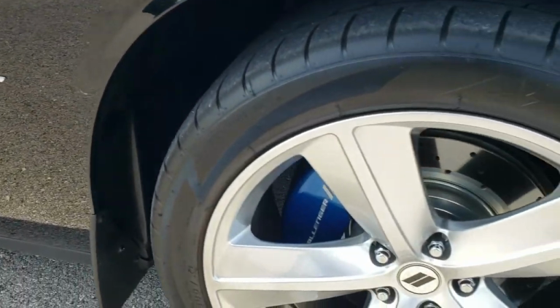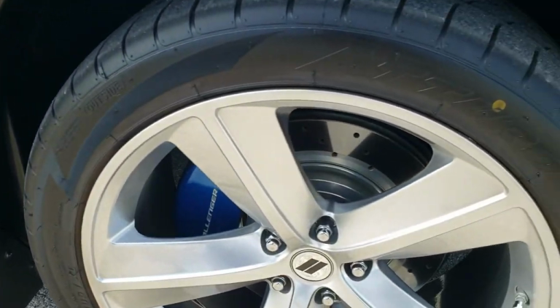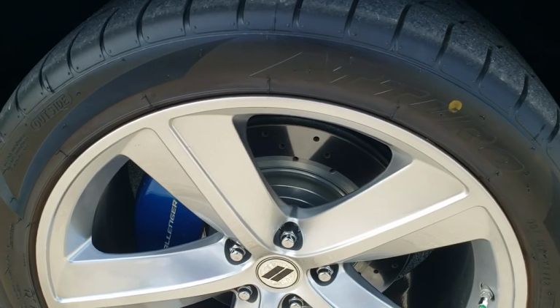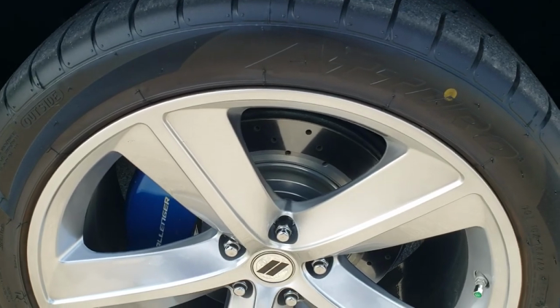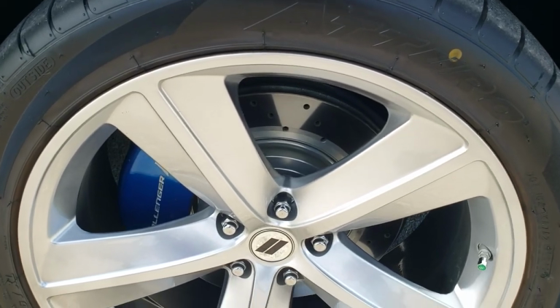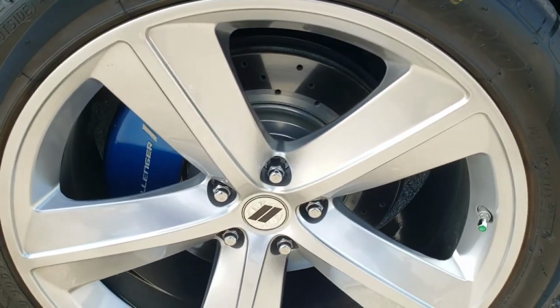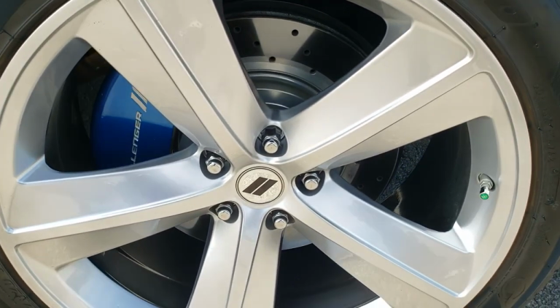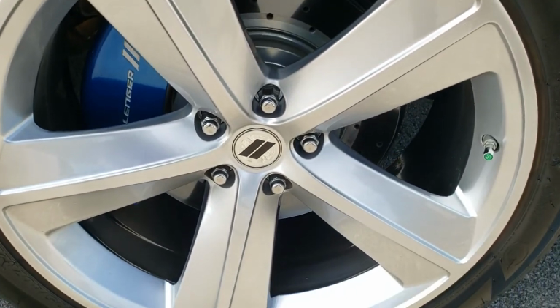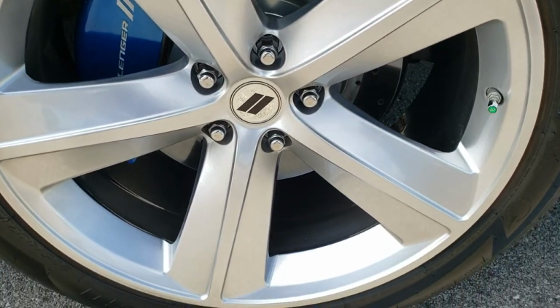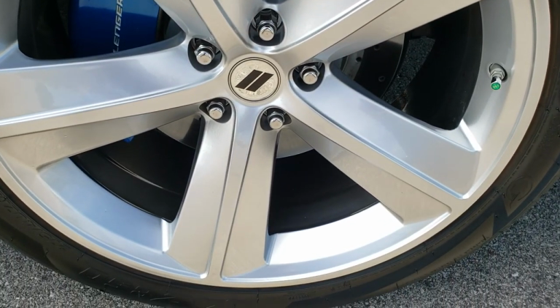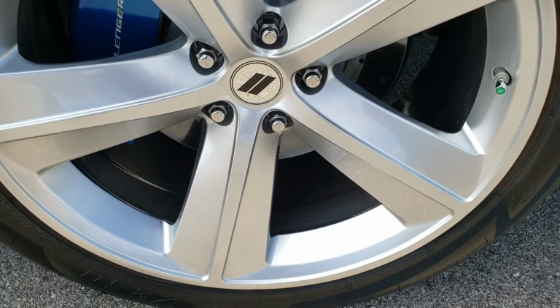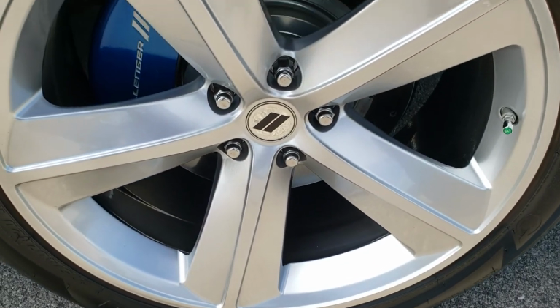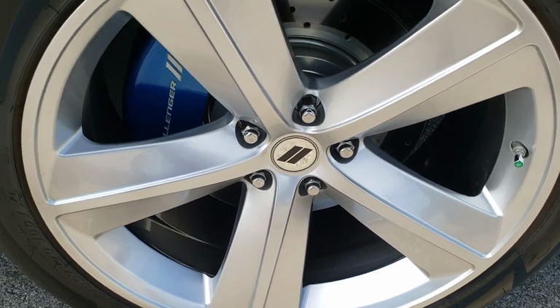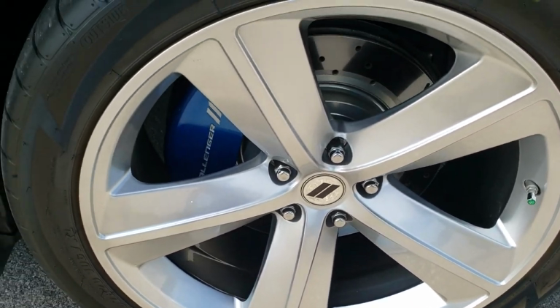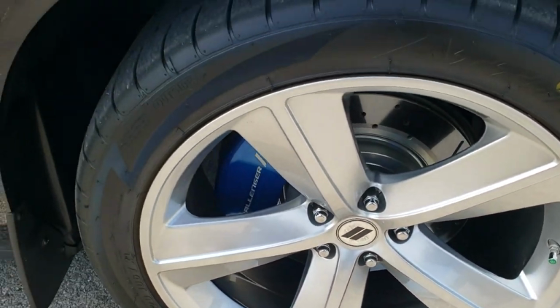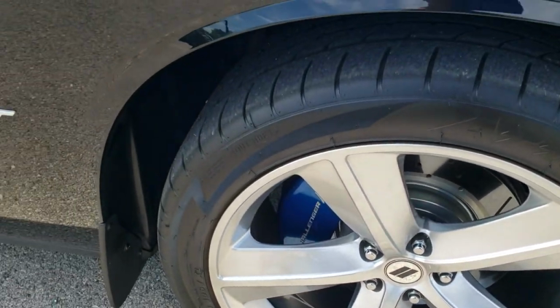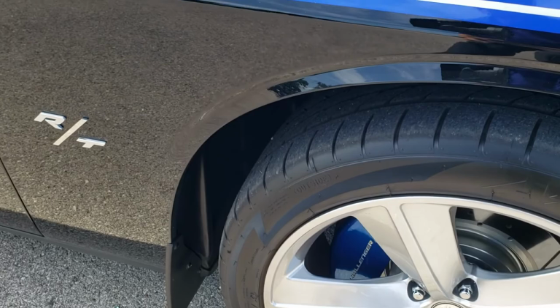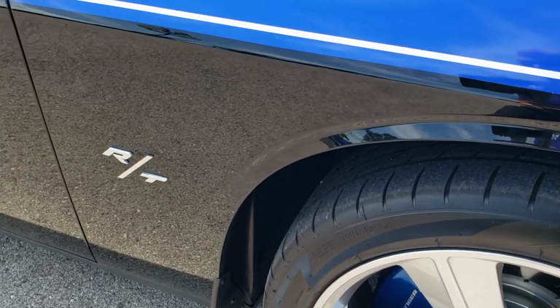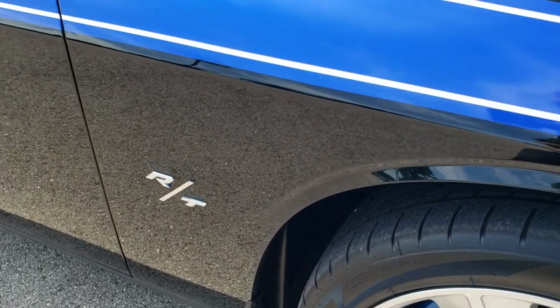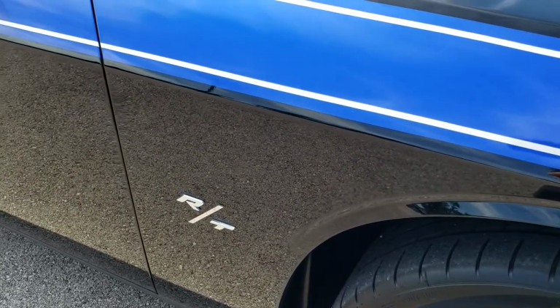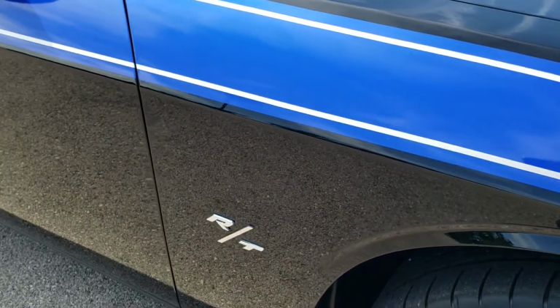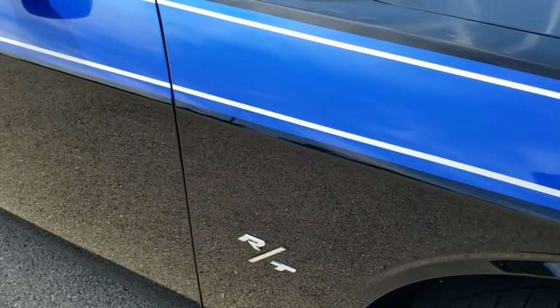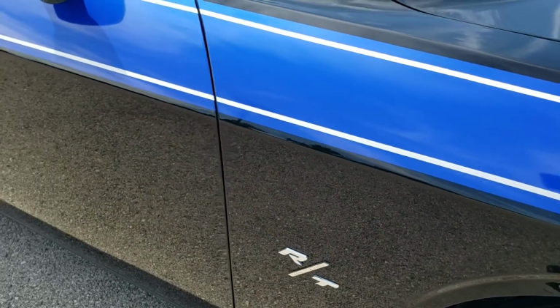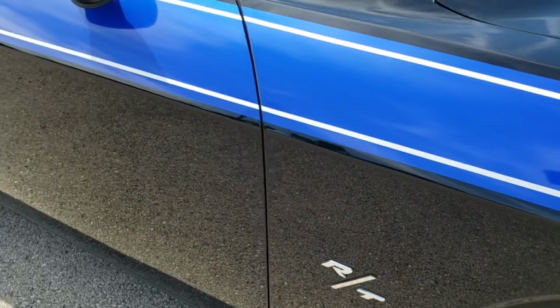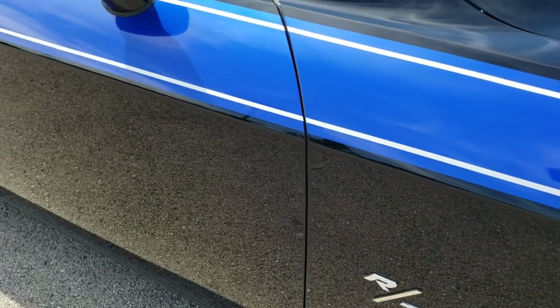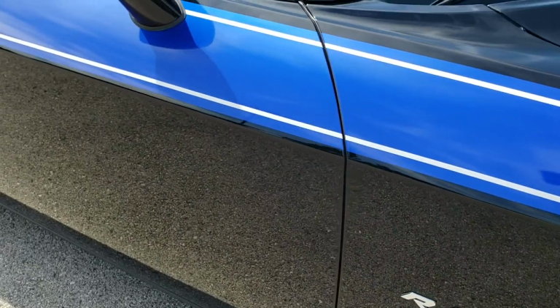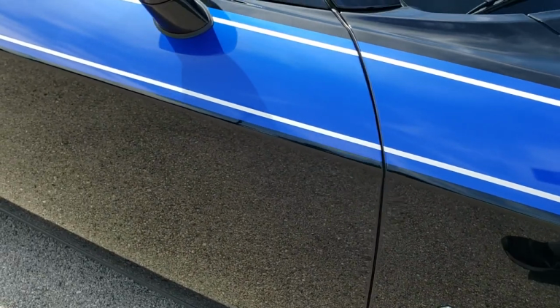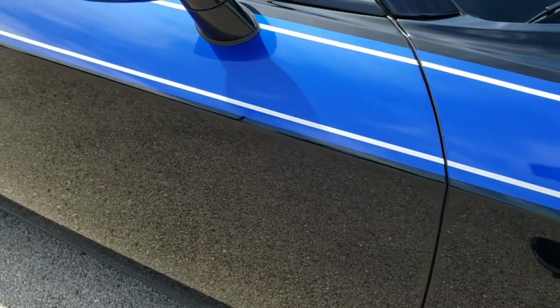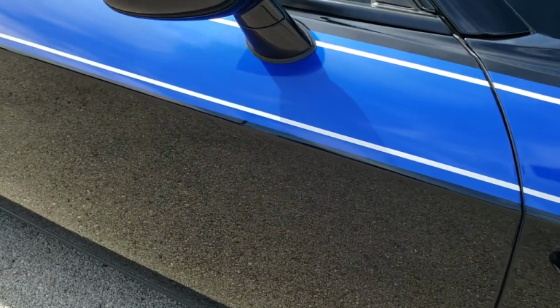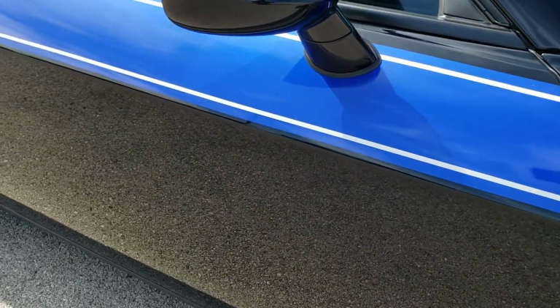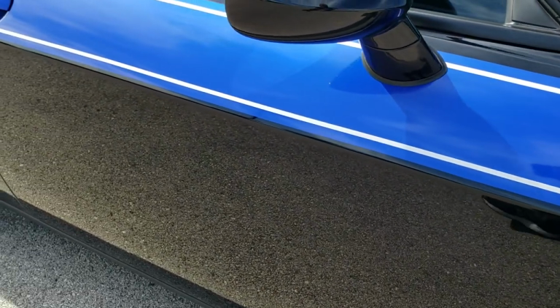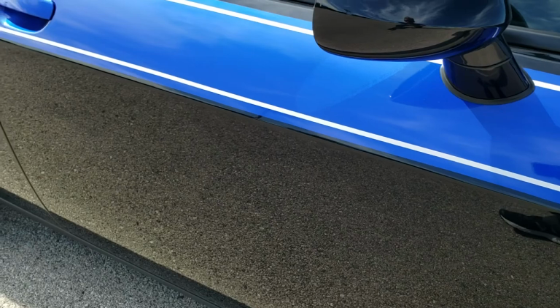The passenger side rim has no scuffs or scrapes on there. And as you go down this side of the car, take note of how clean the body is — how reflective and mirror-like that paint is.